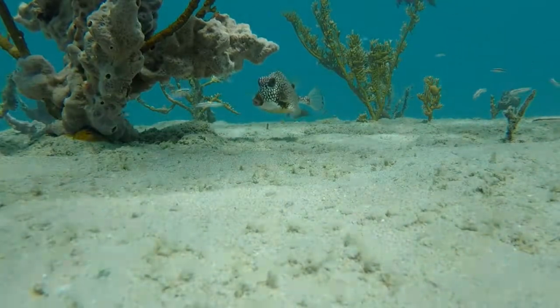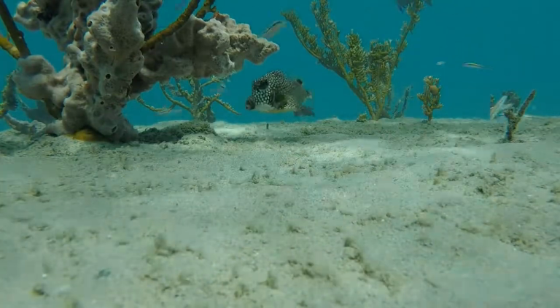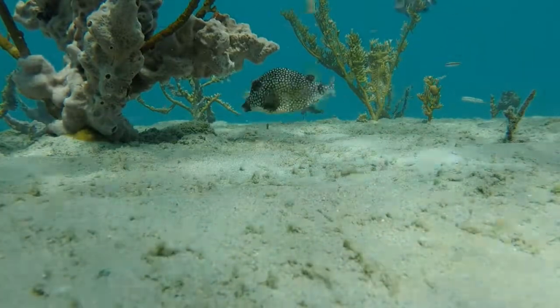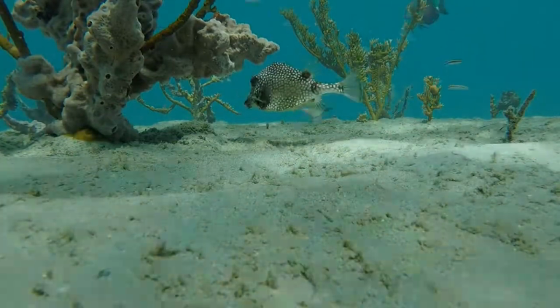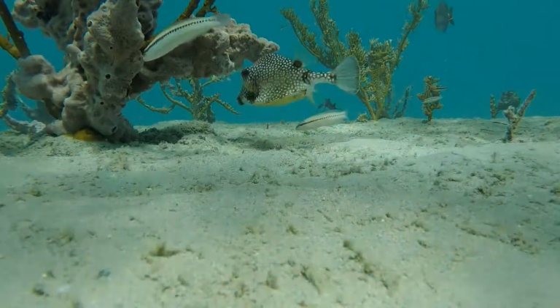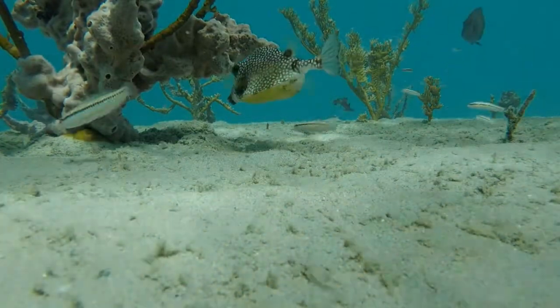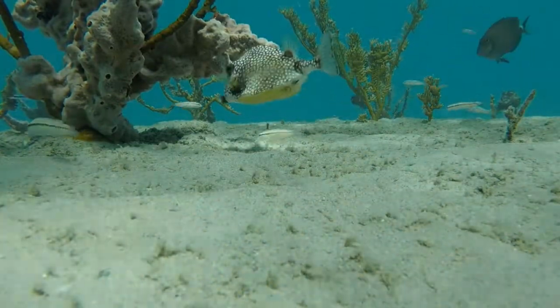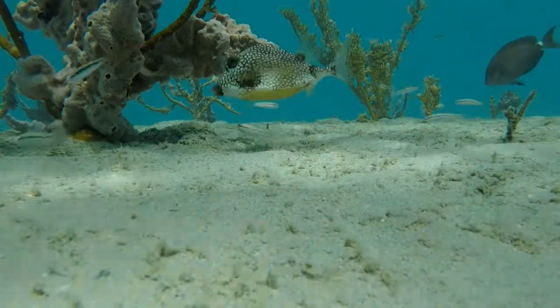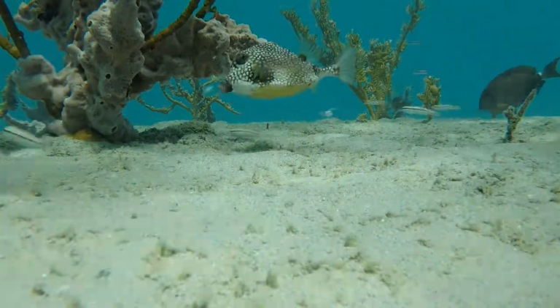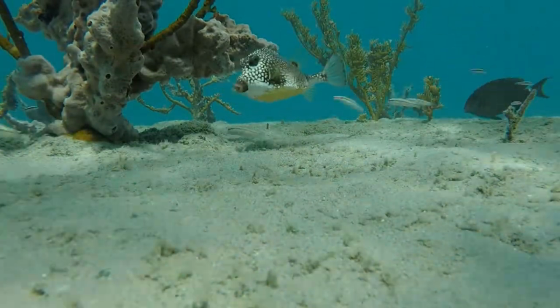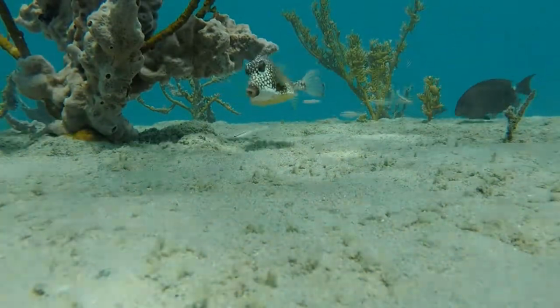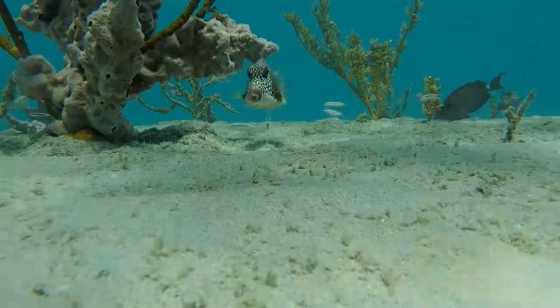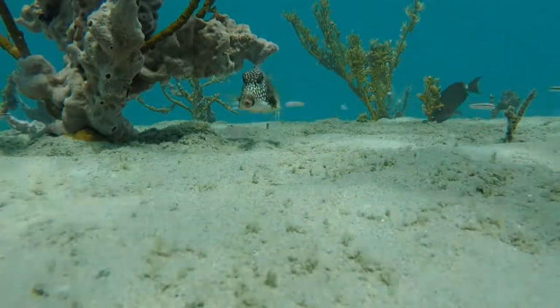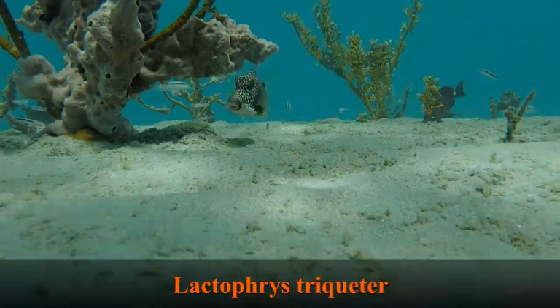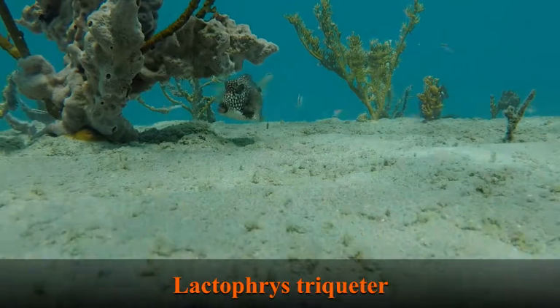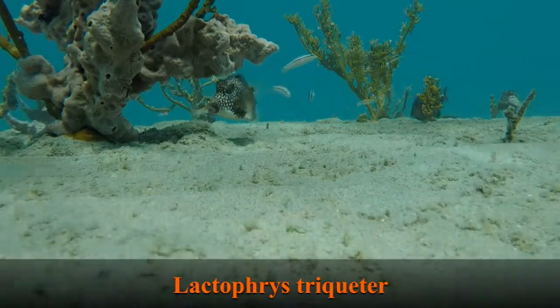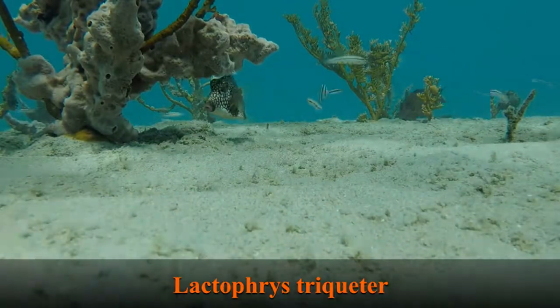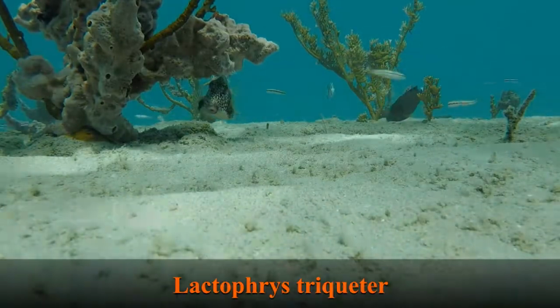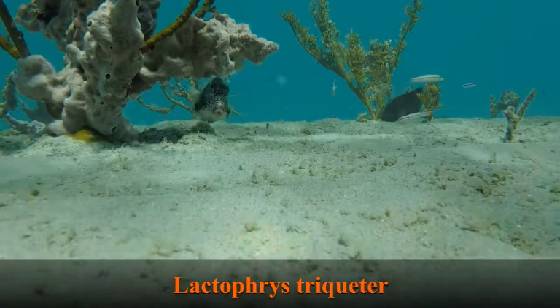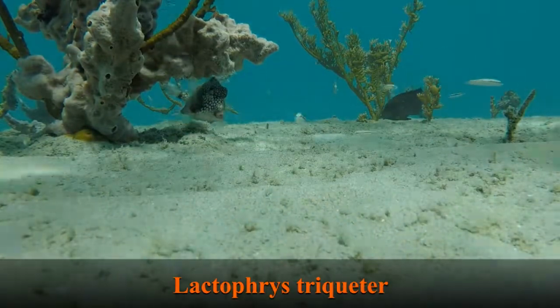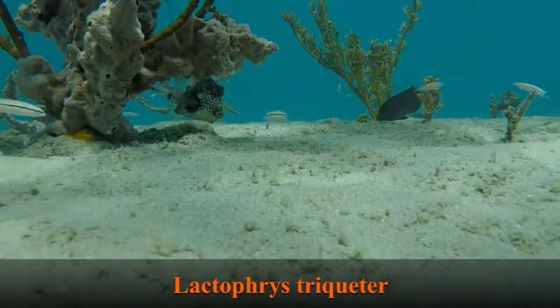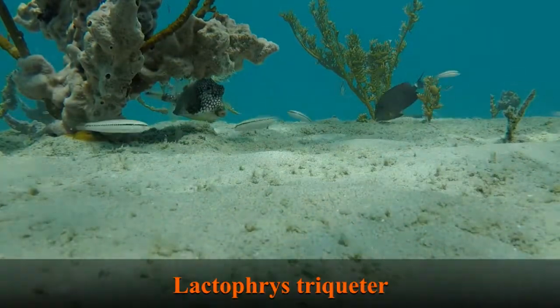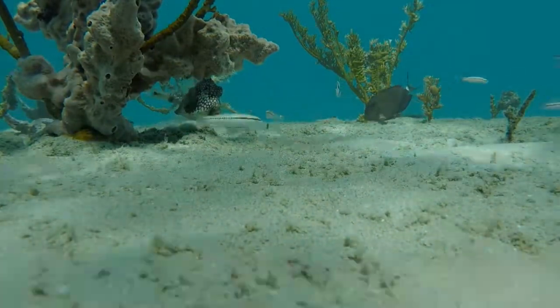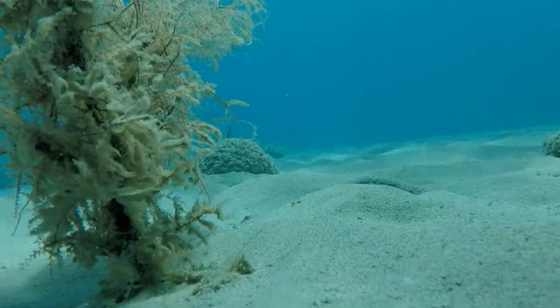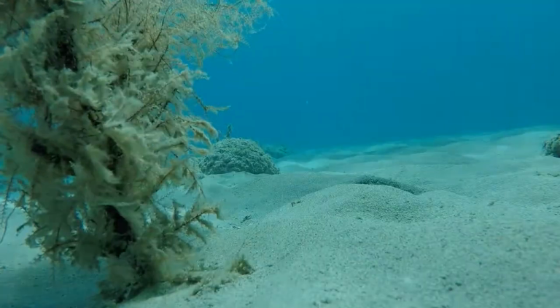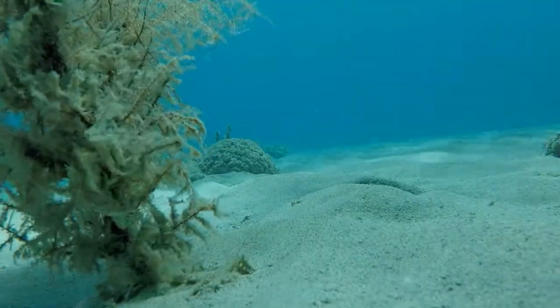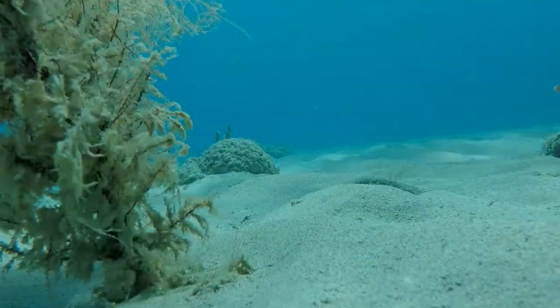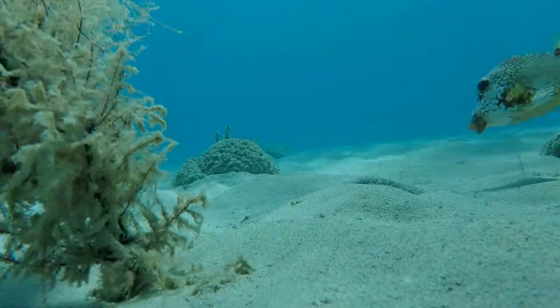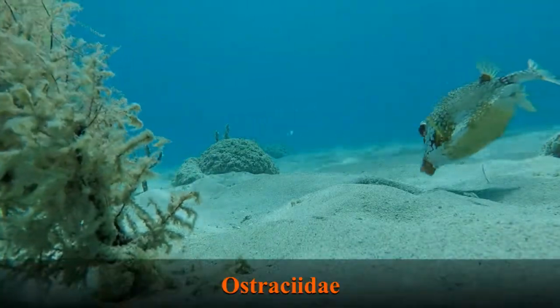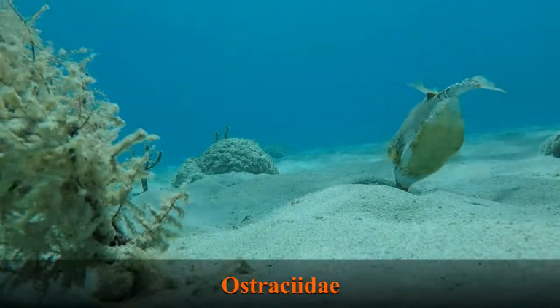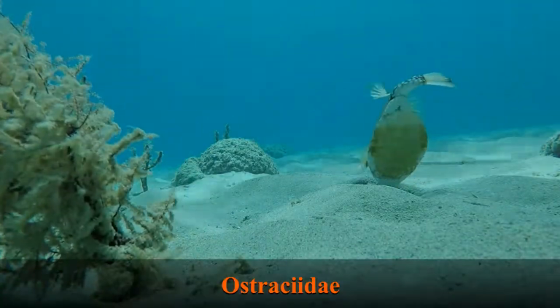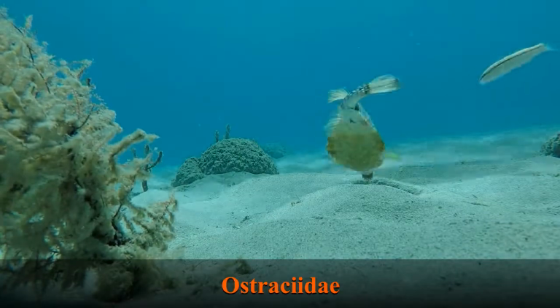Hey friends, welcome back! This week we are taking a look at the smooth trunkfish, Lactophrys triqueter, a species from the boxfish family Ostracidae.